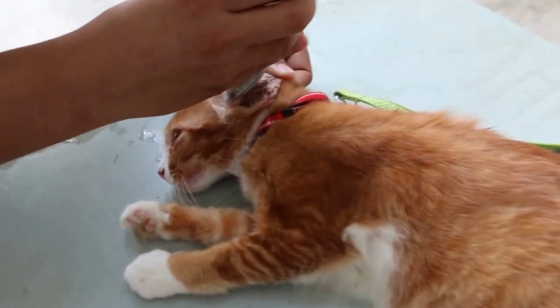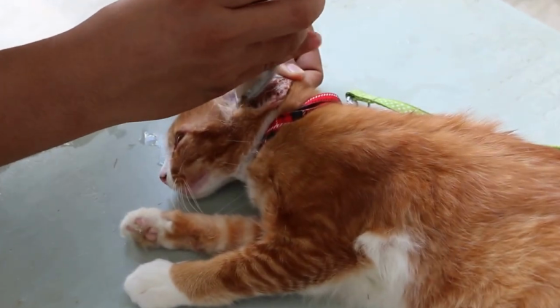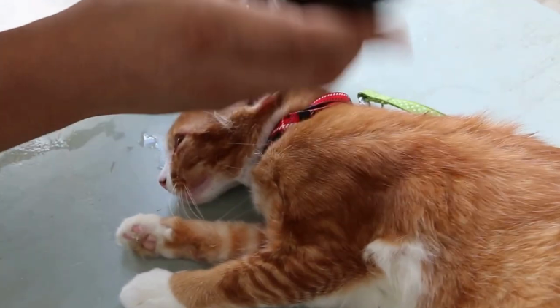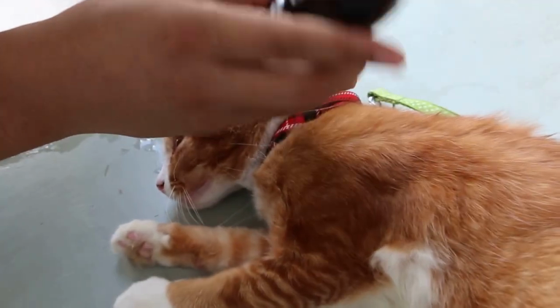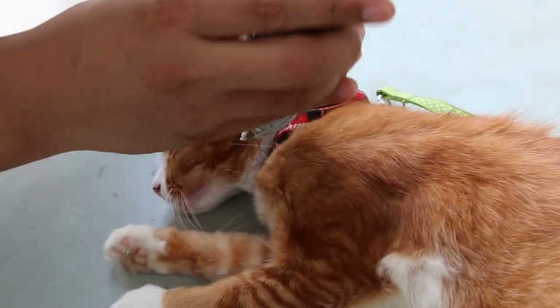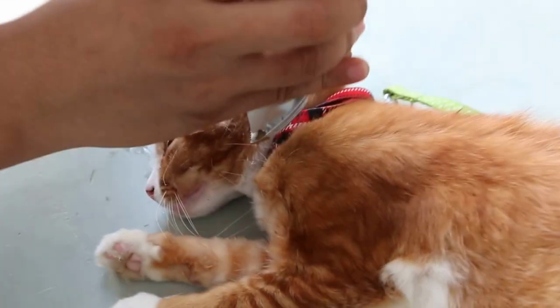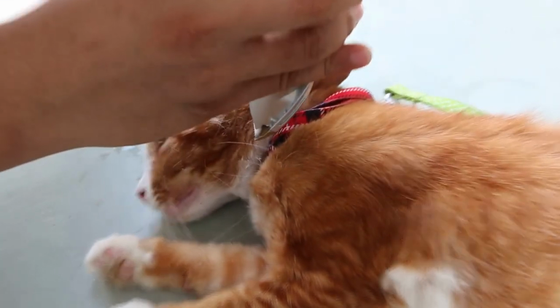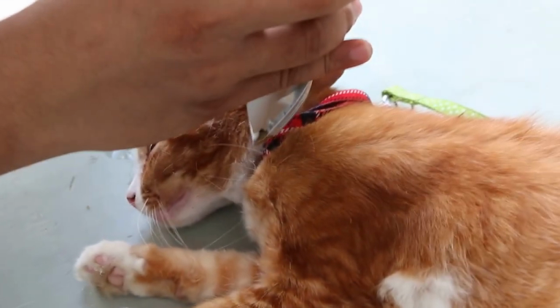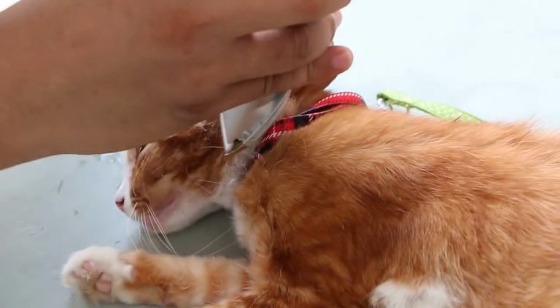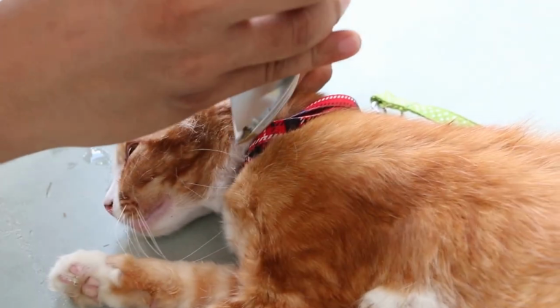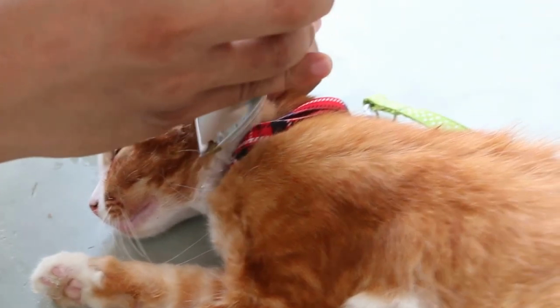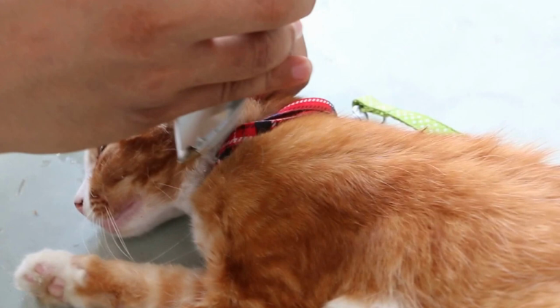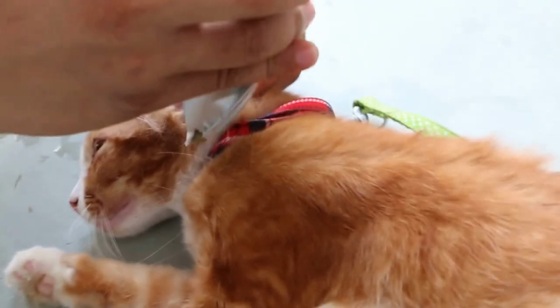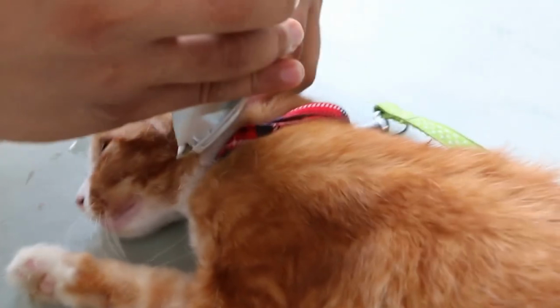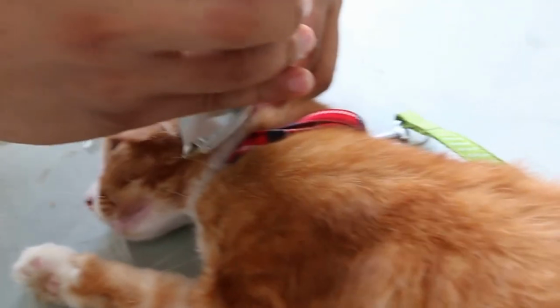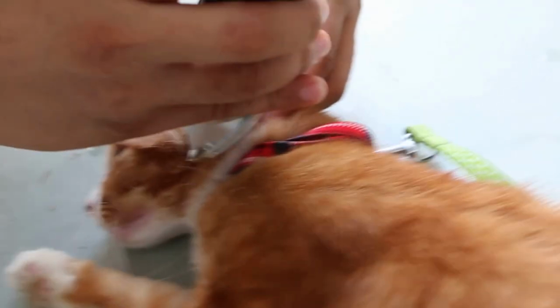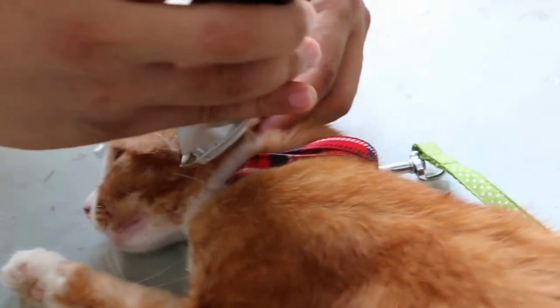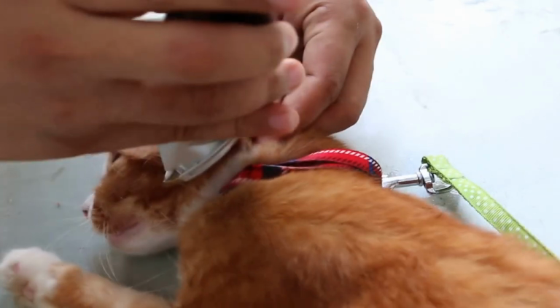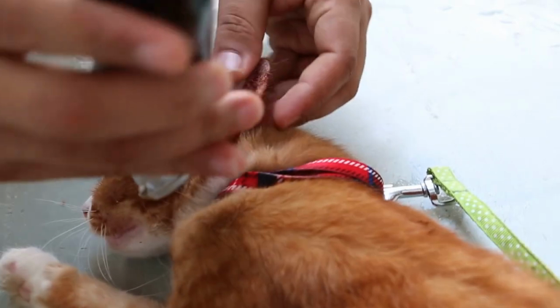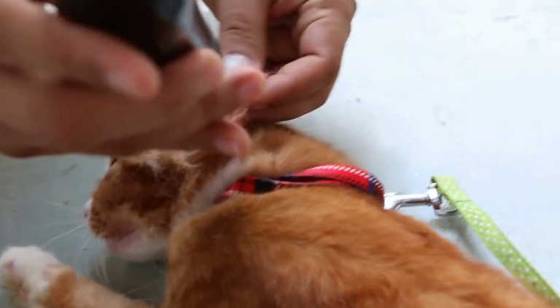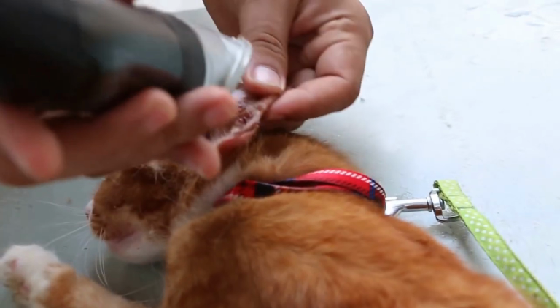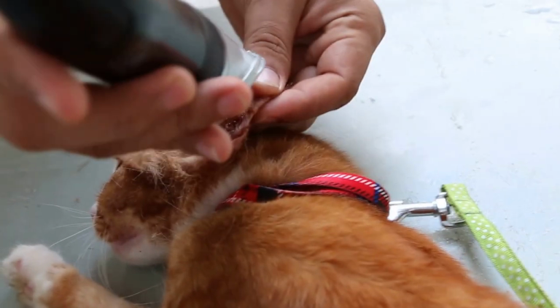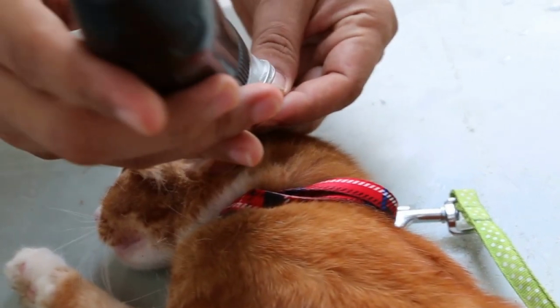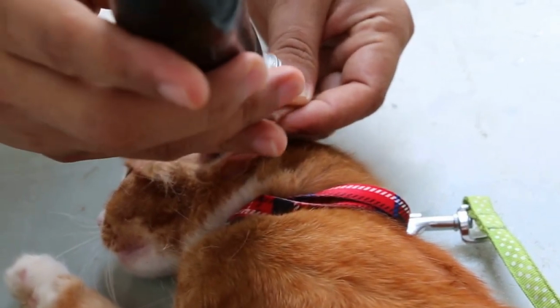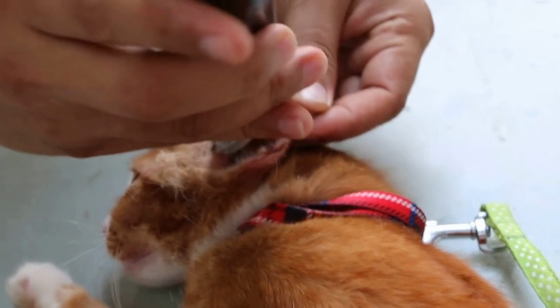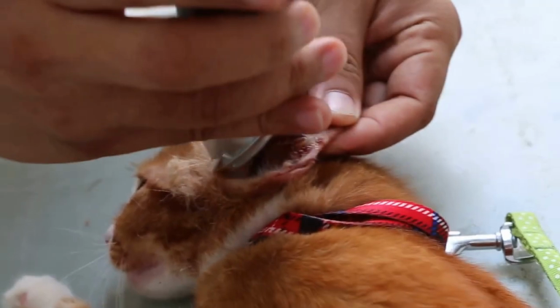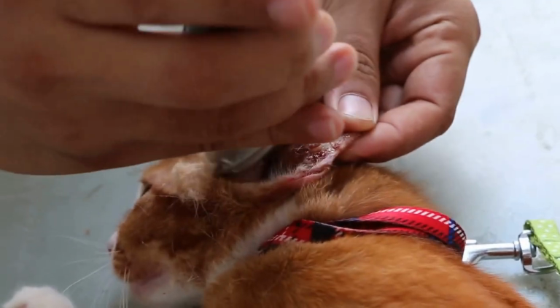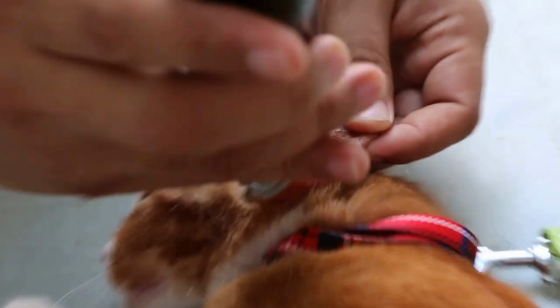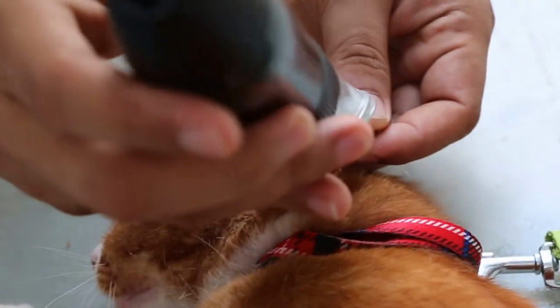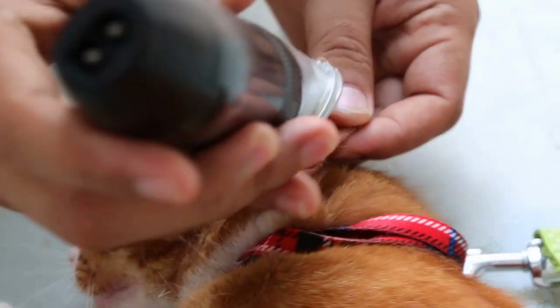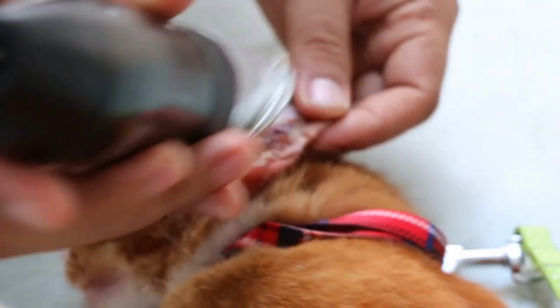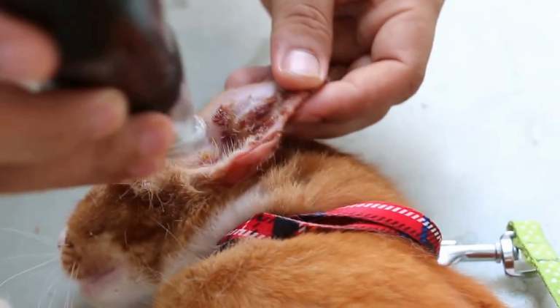Saturday, June 6, 2015. This cat had otitis externa. Both ears are very itchy and the cat has been scratching until that day. The cat also has a high fever.